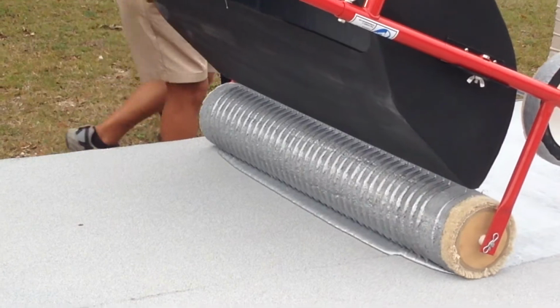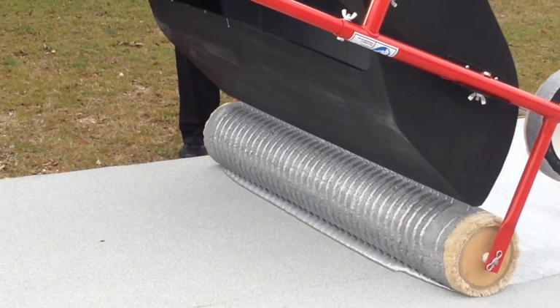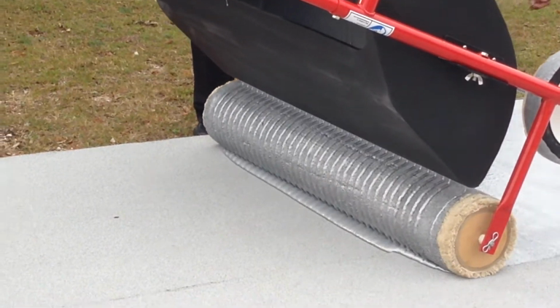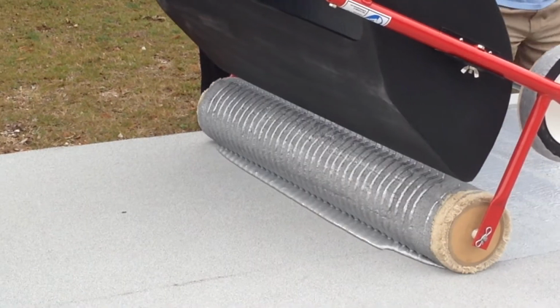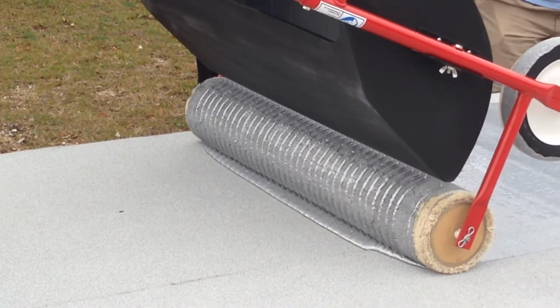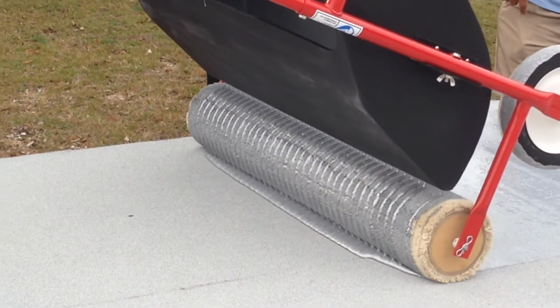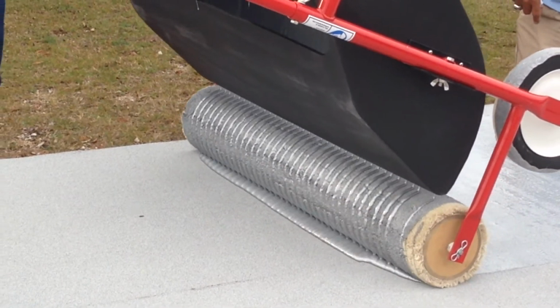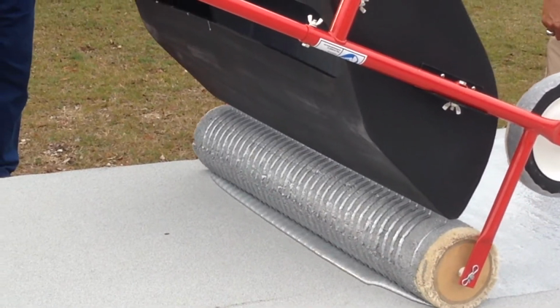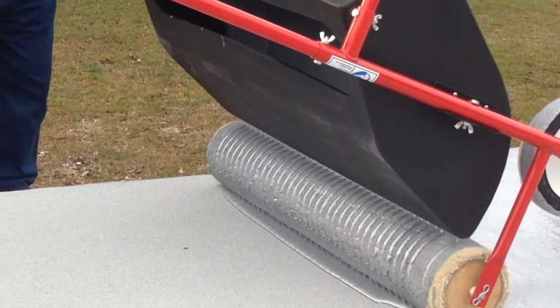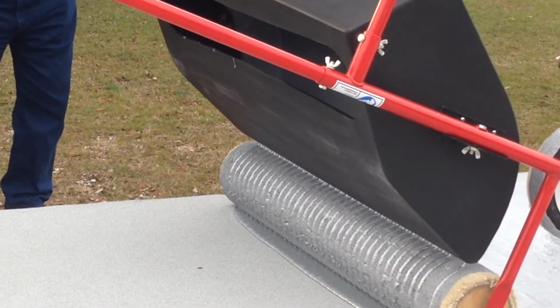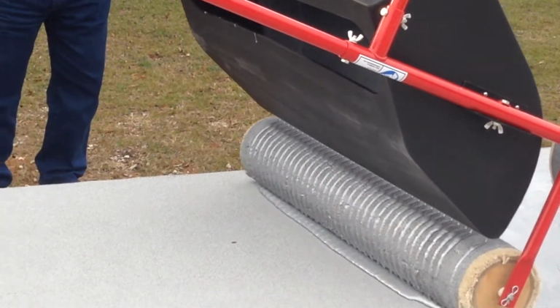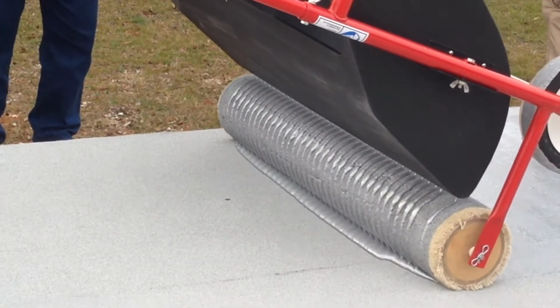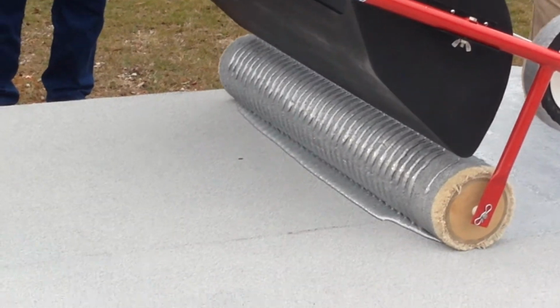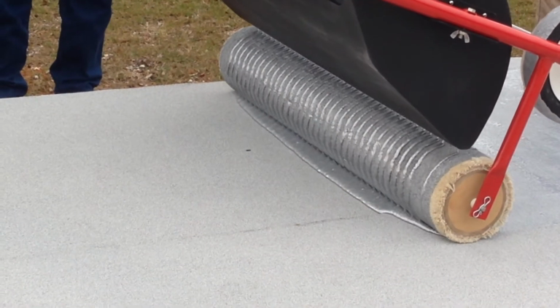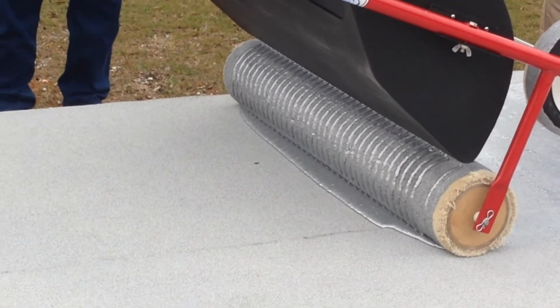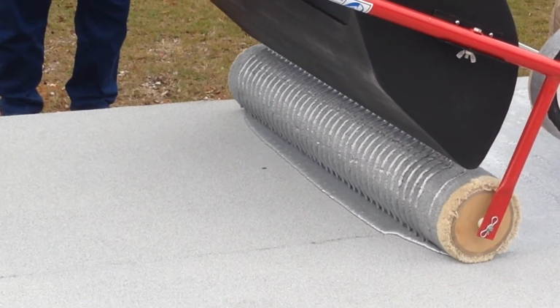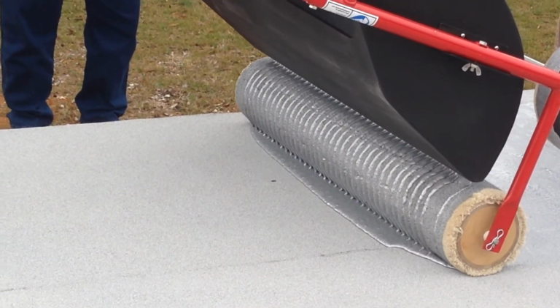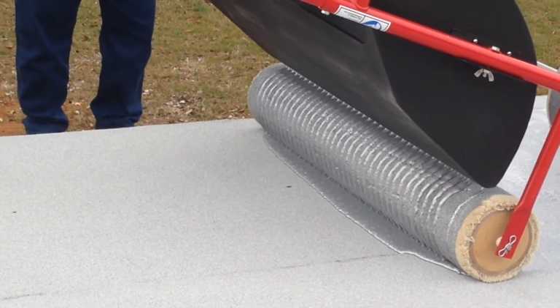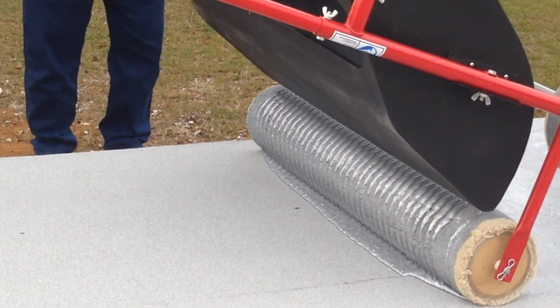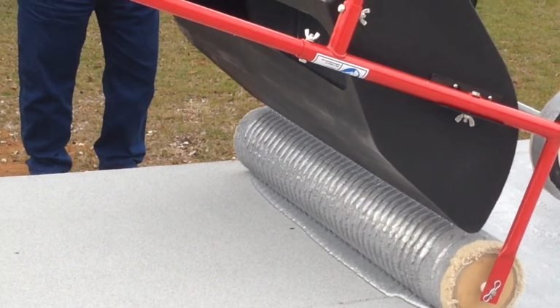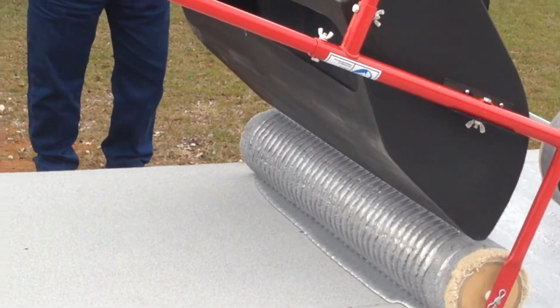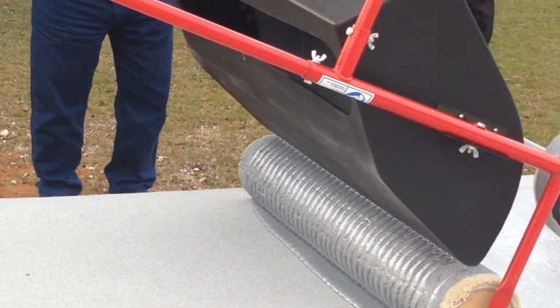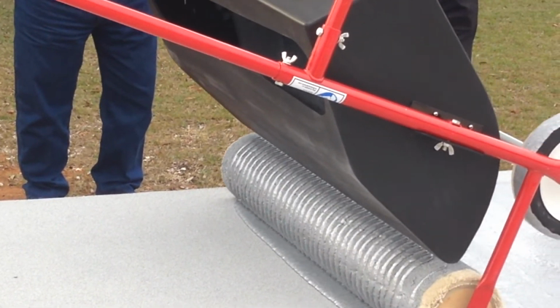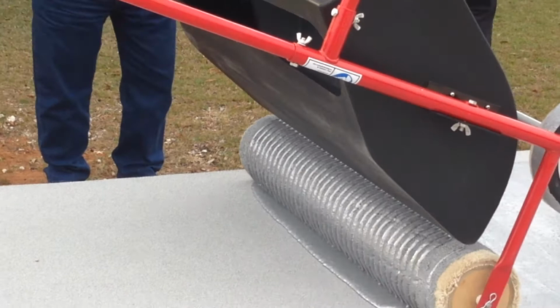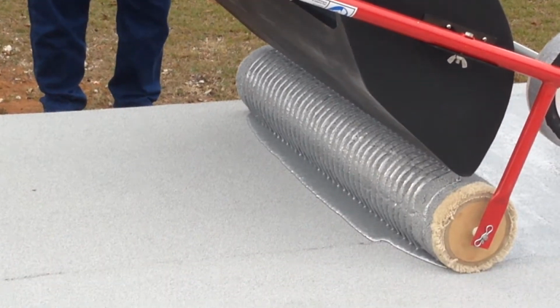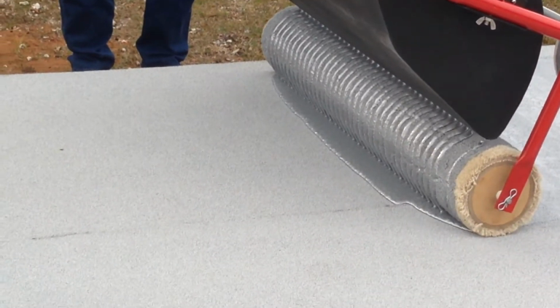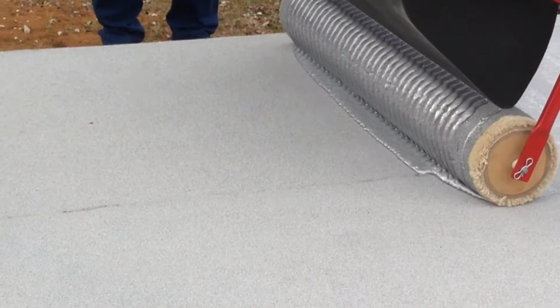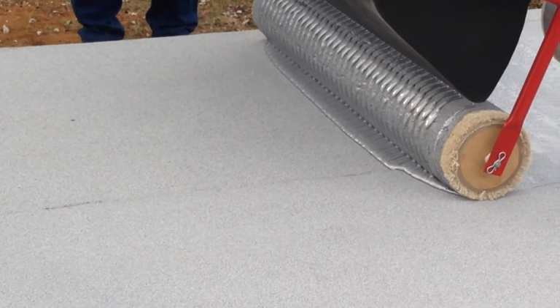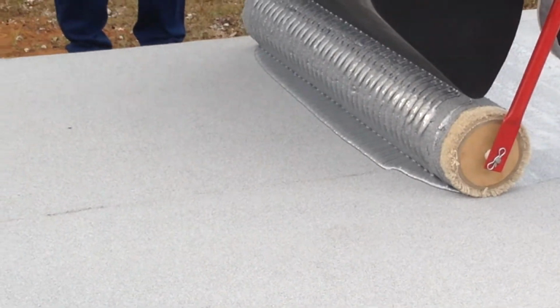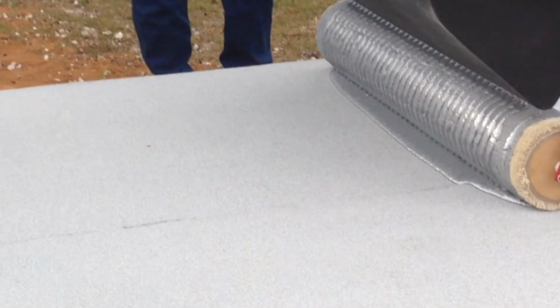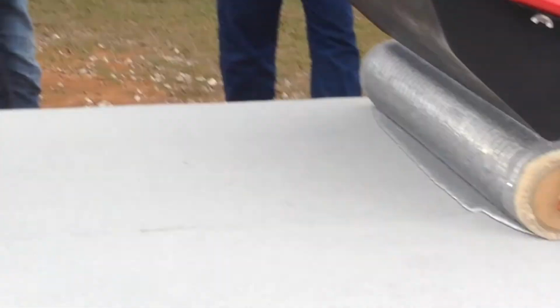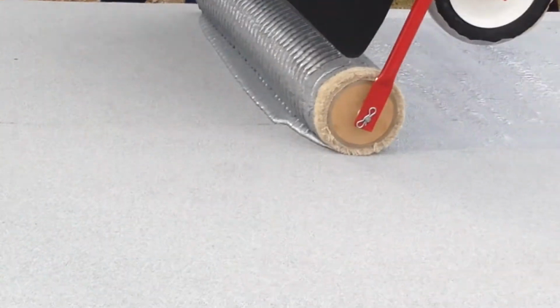Or you can go every other hole, or you can go down the middle and put some more in the middle, because you want to have that running puddle. Depending on what you're doing, you may want to have an overlap, and there are some plugs in the end that you can take out.